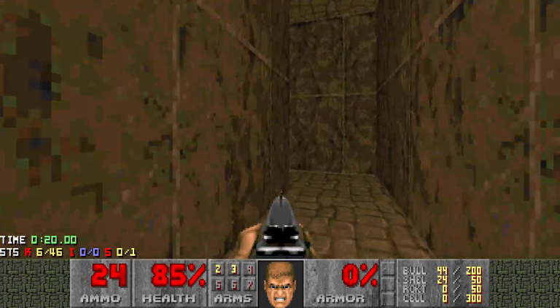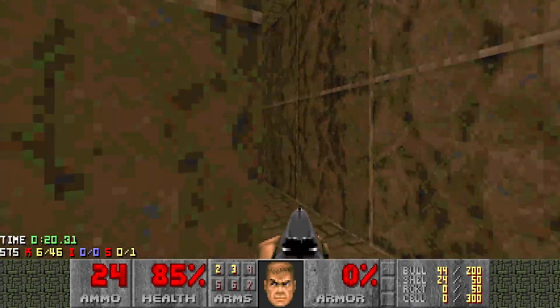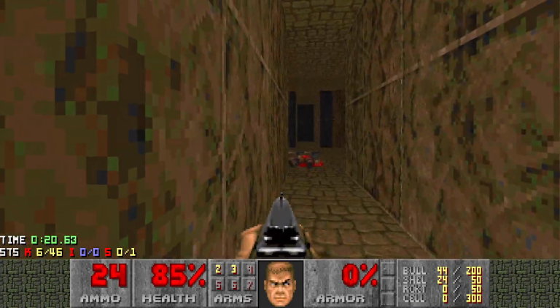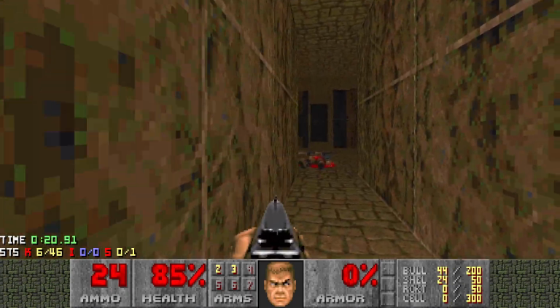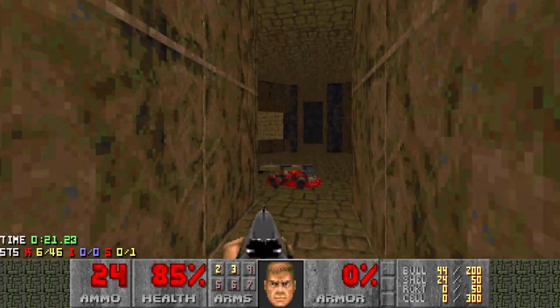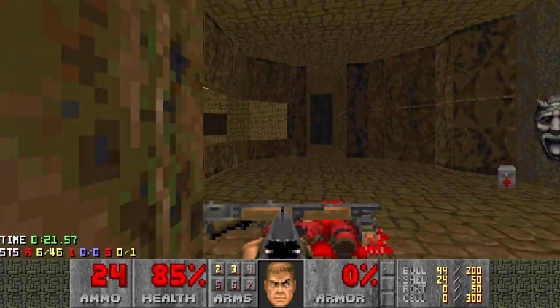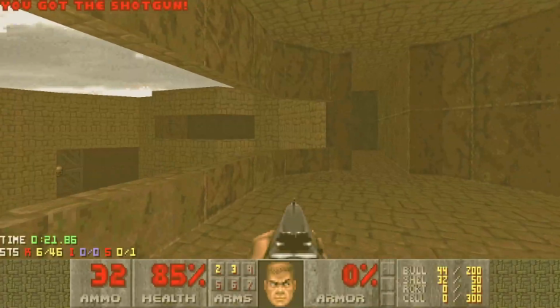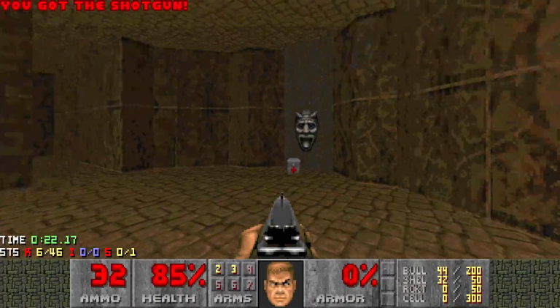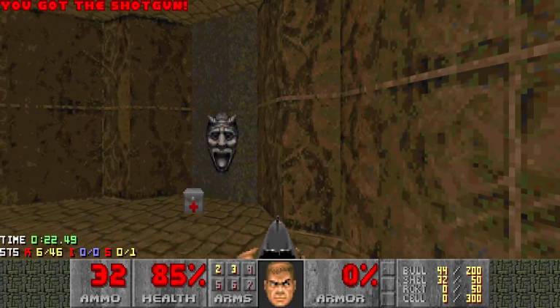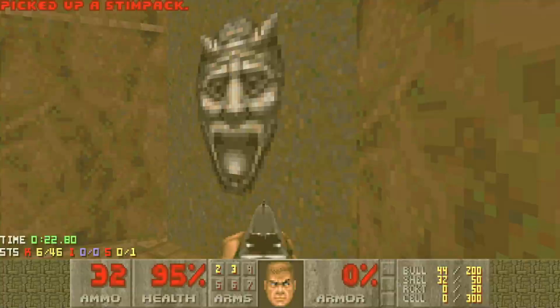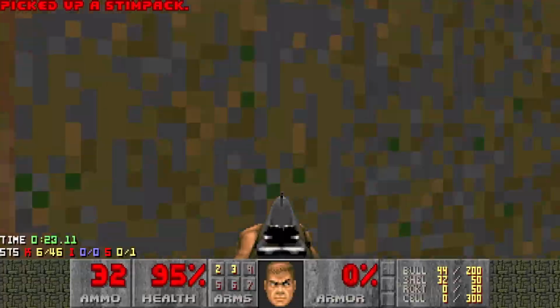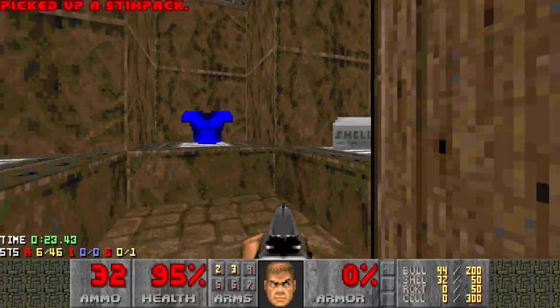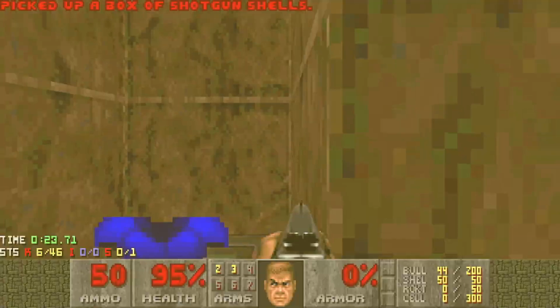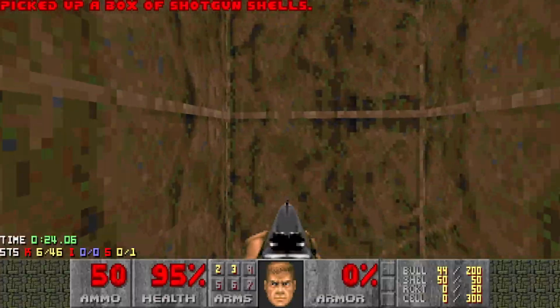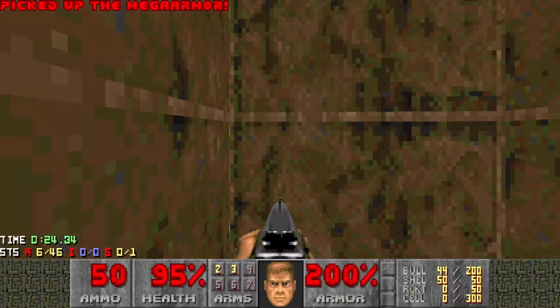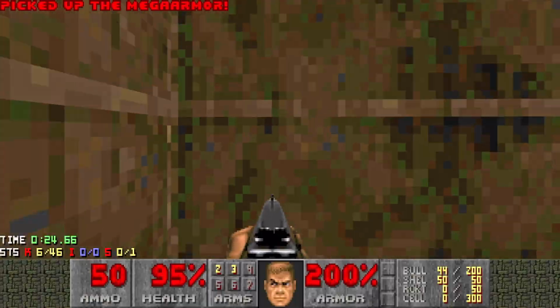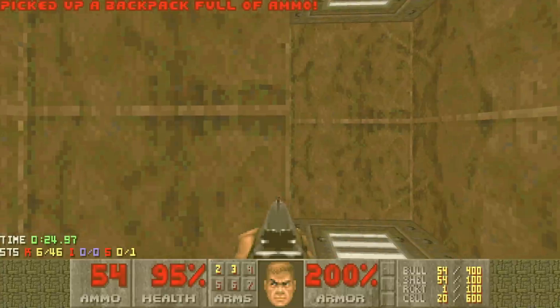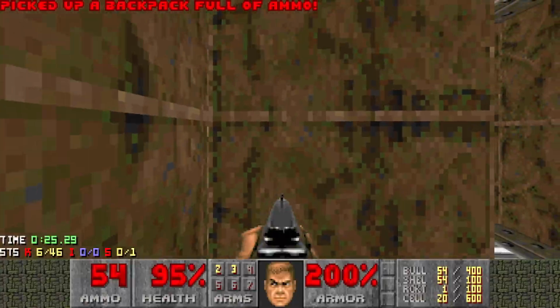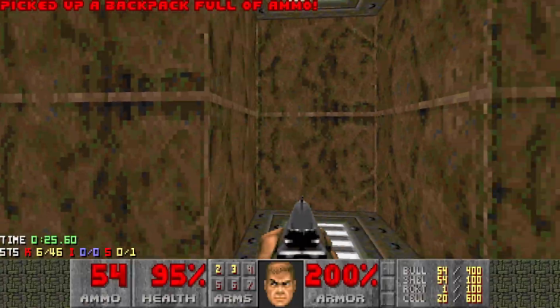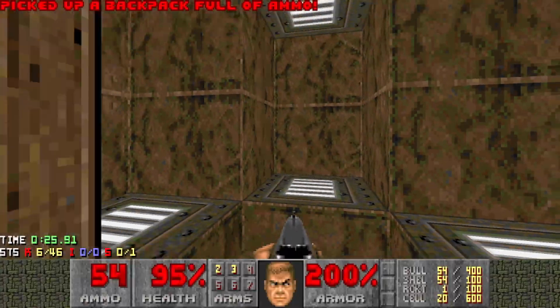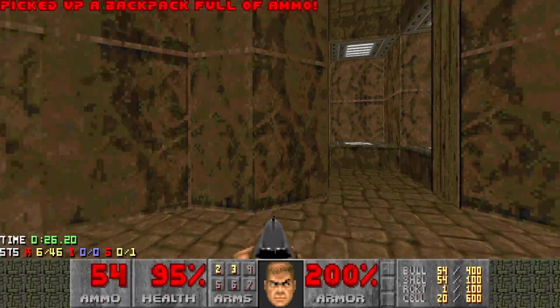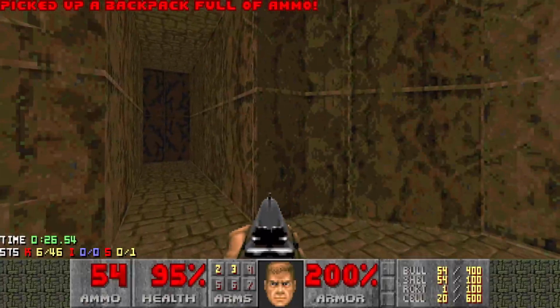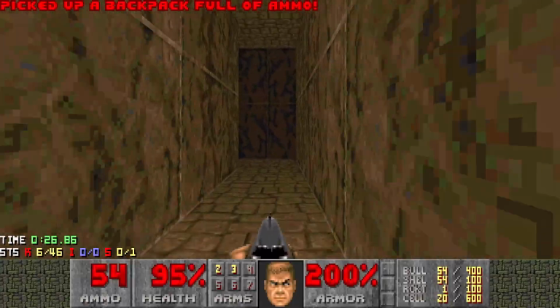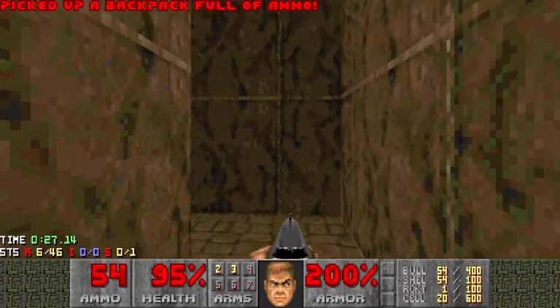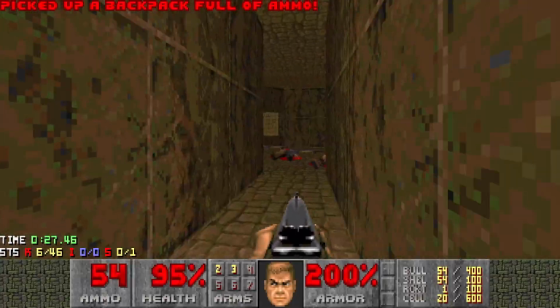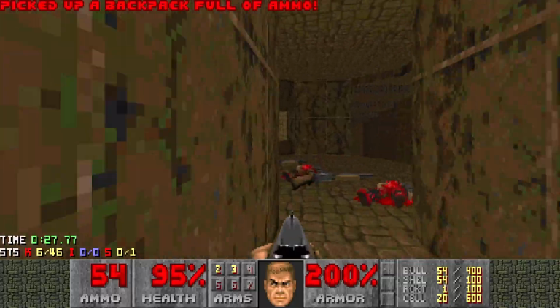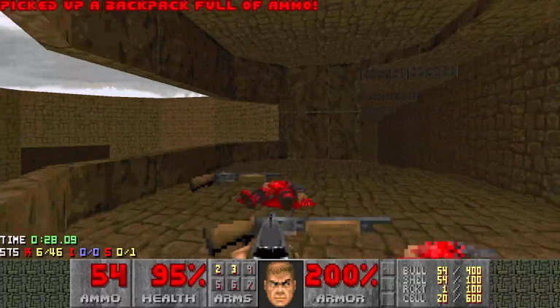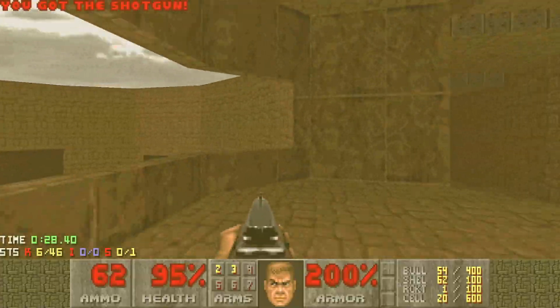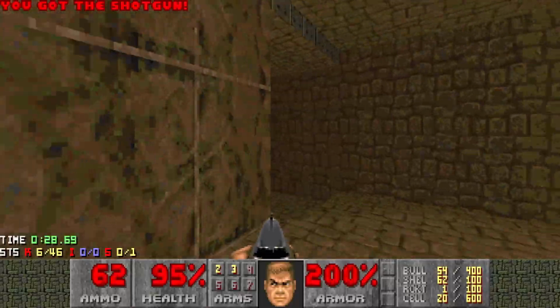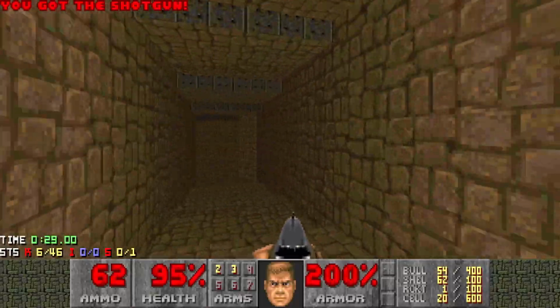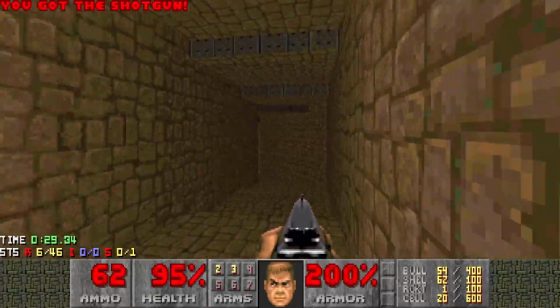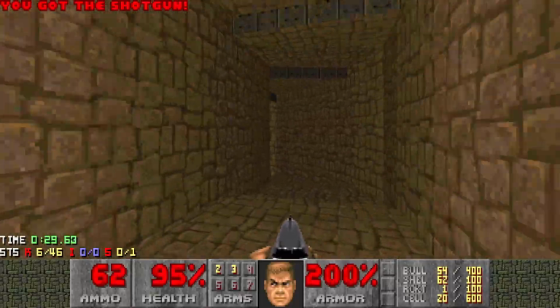And when they're all down, you can get in here and grab the unofficial secret if you want to. So we've got mega armor, backpack and some shells. And let's keep going, pick up stuff as we go.